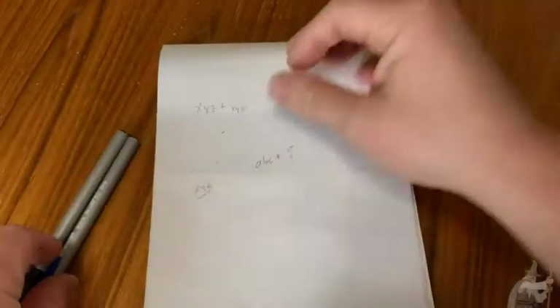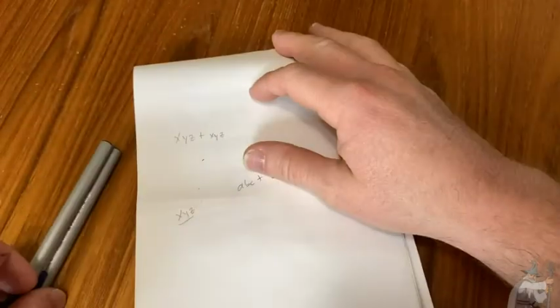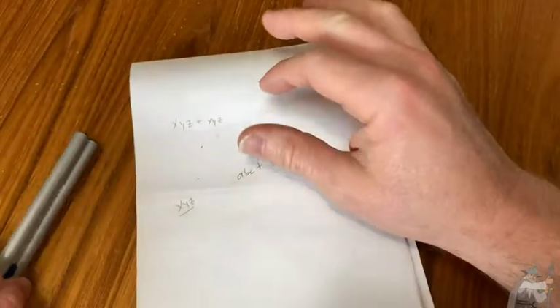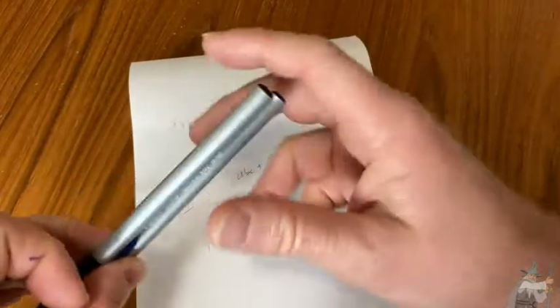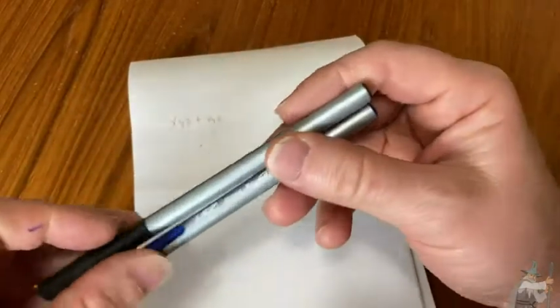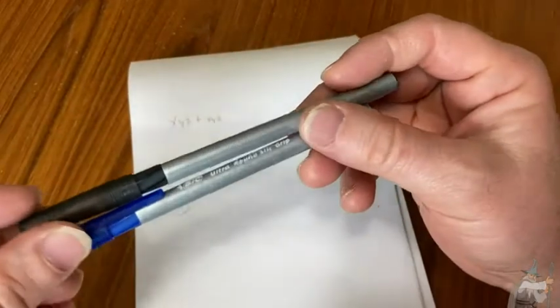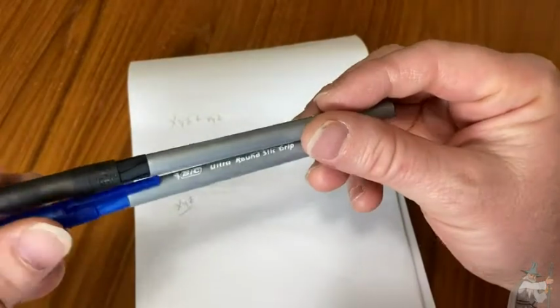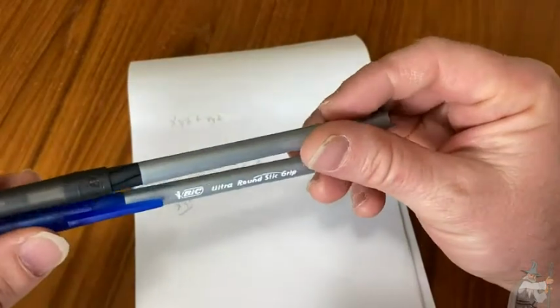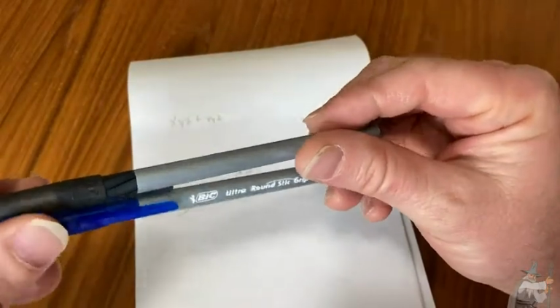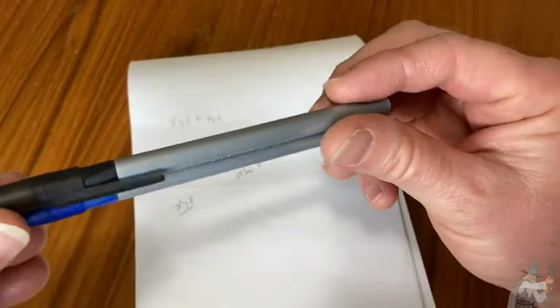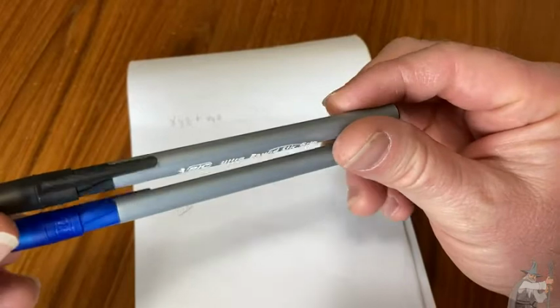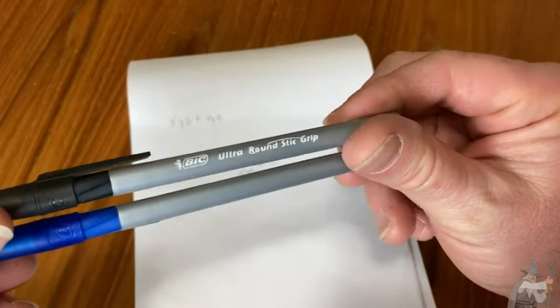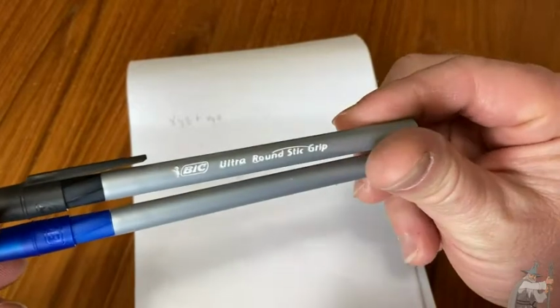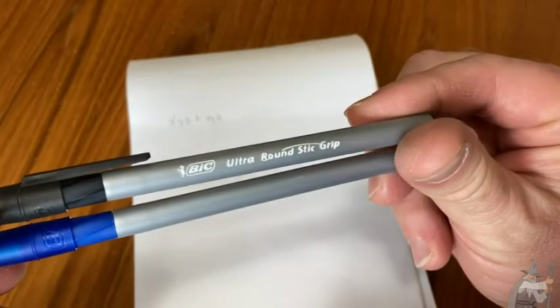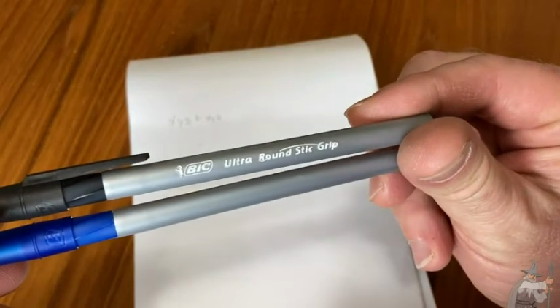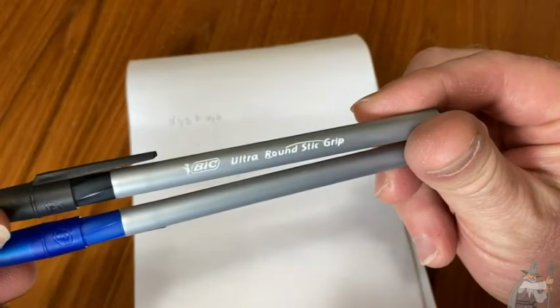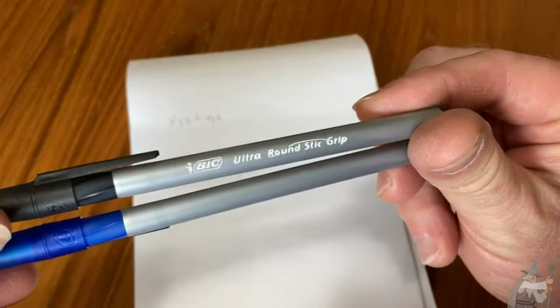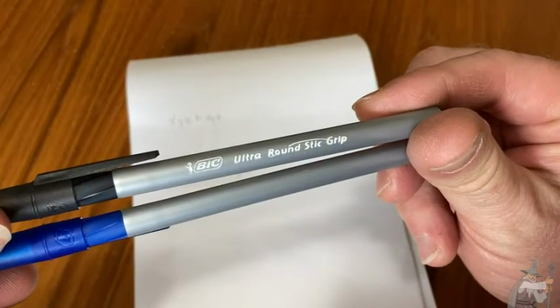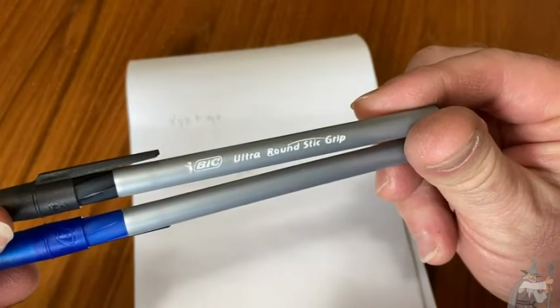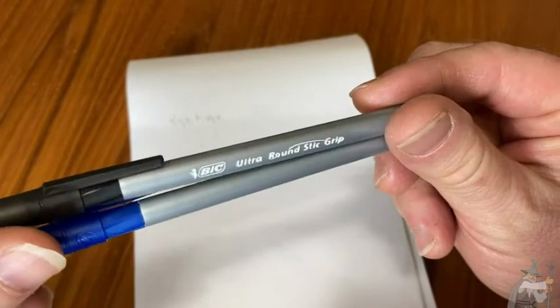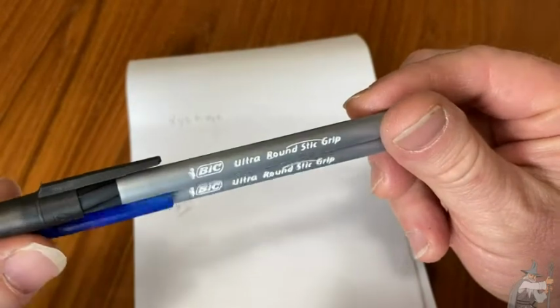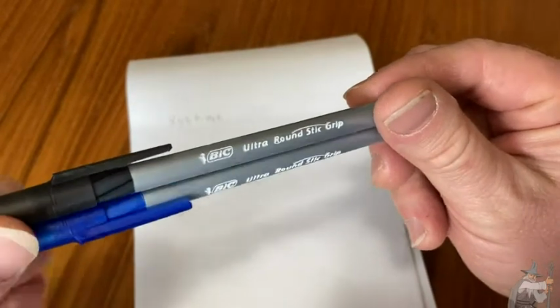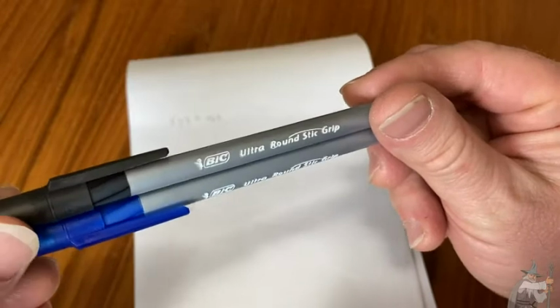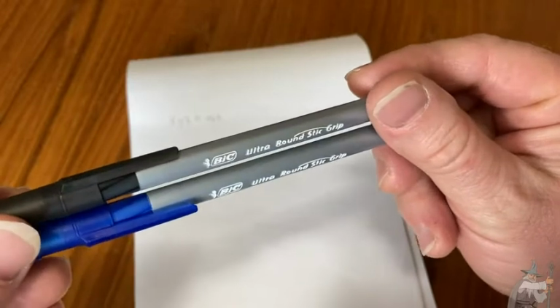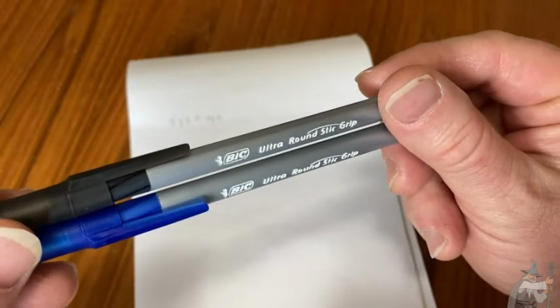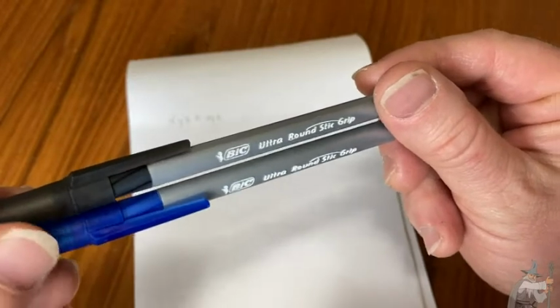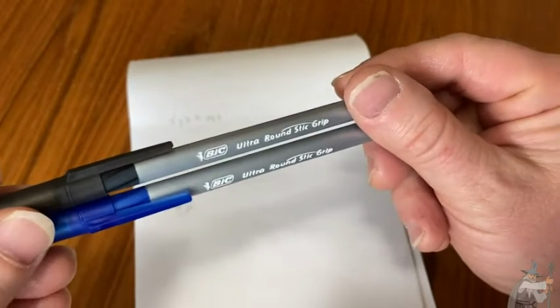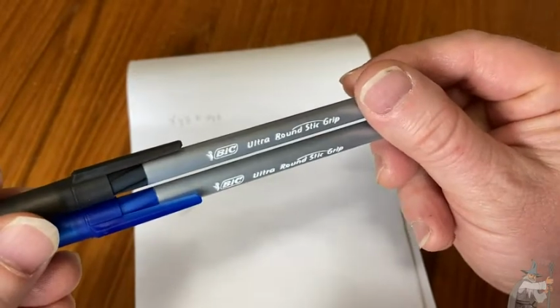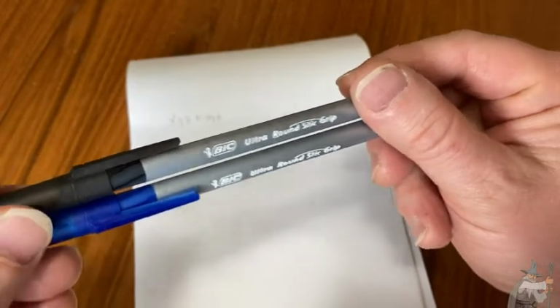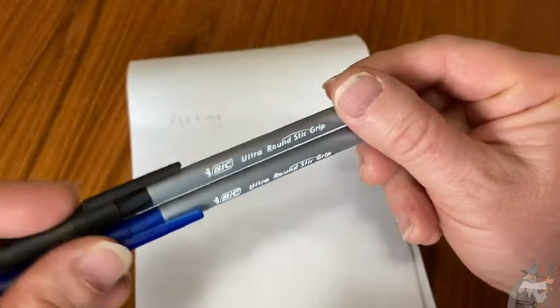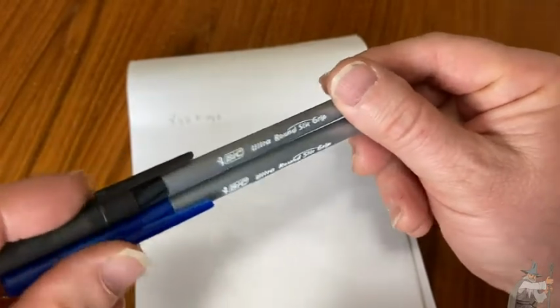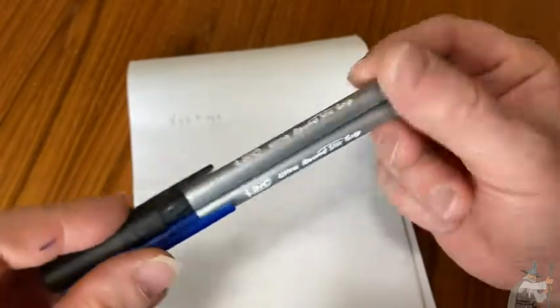In this video I want to talk about something that I use every single day. These are the Bic Ultra Round Stick Grip Pens. I use these to write down ideas, my to-do list, stuff like that.